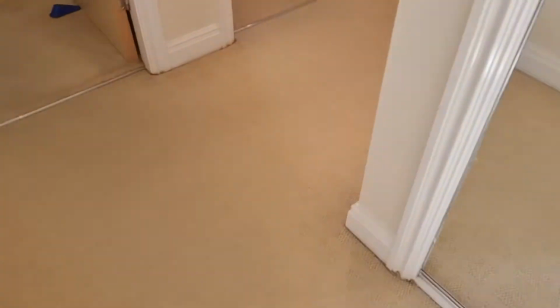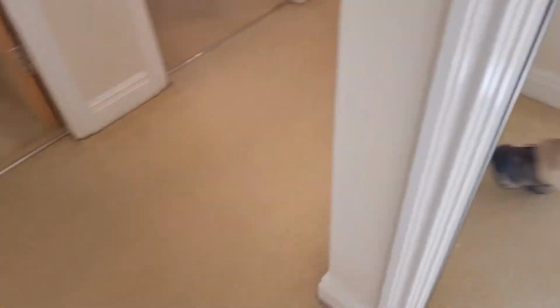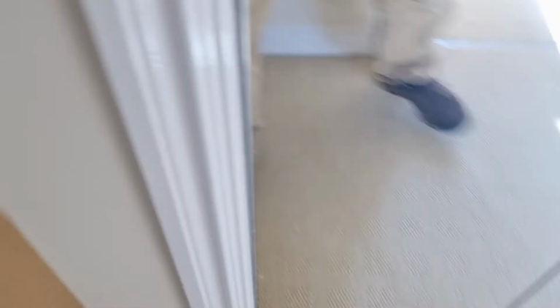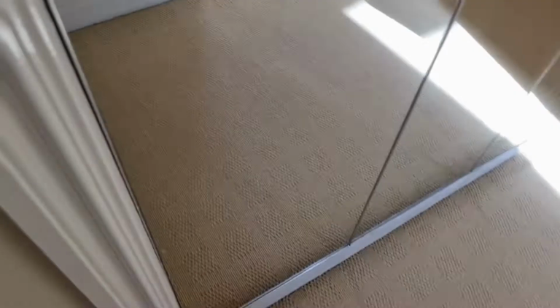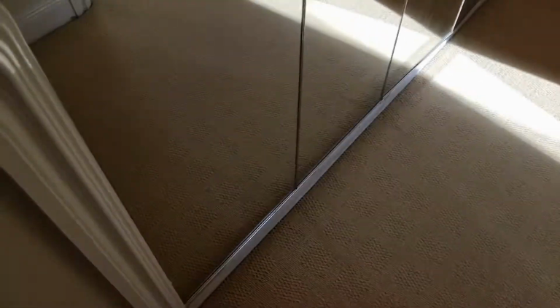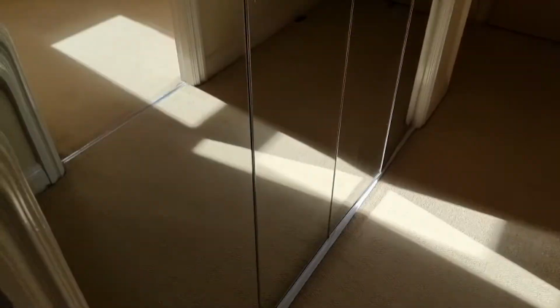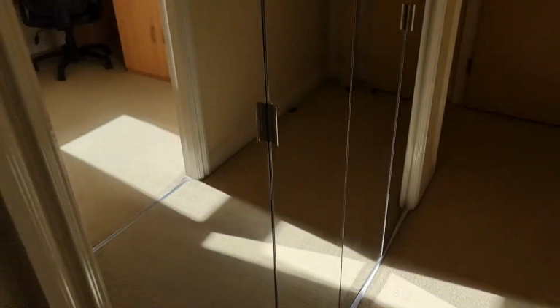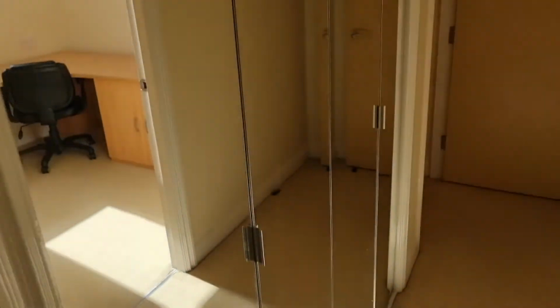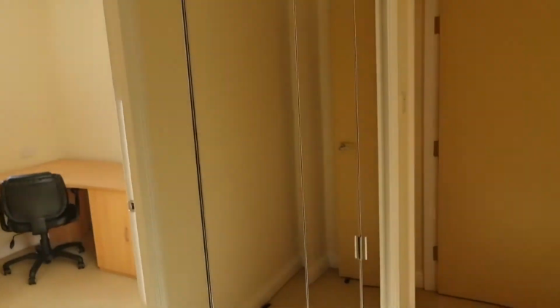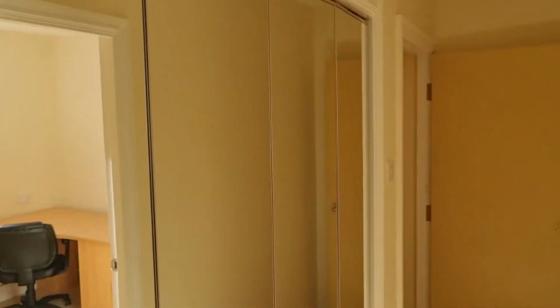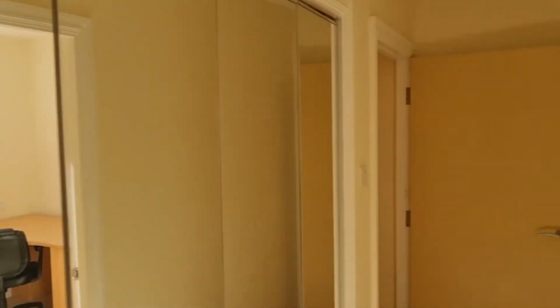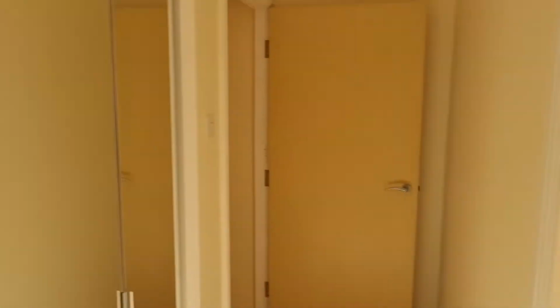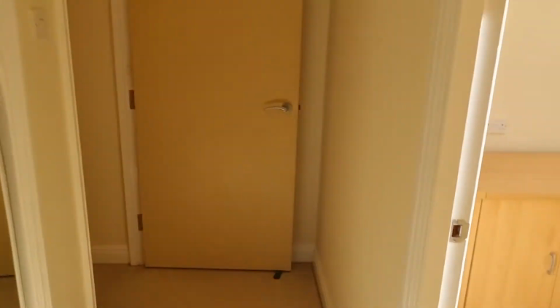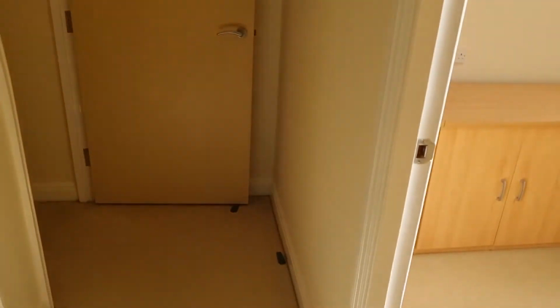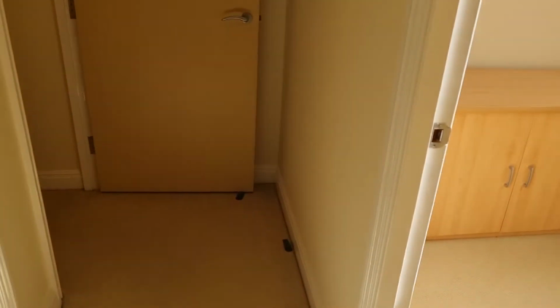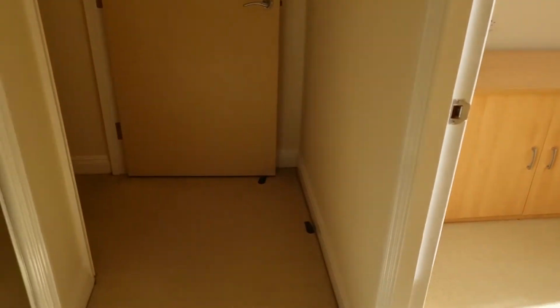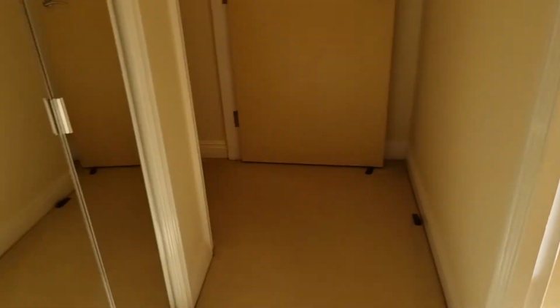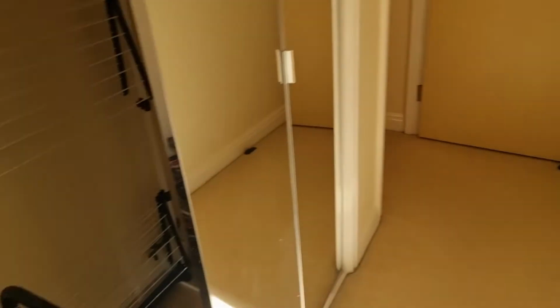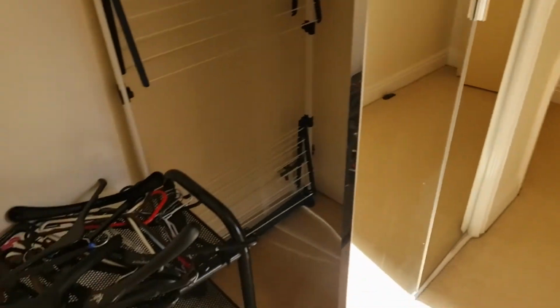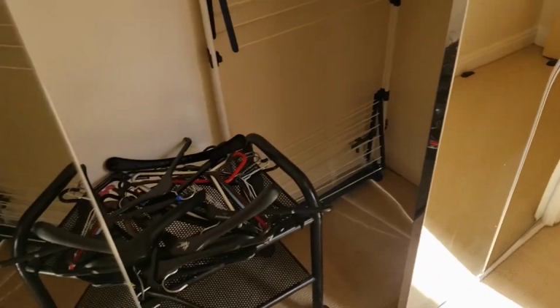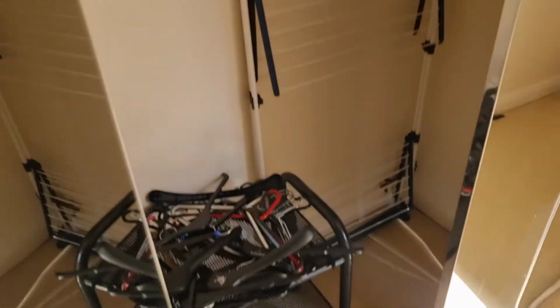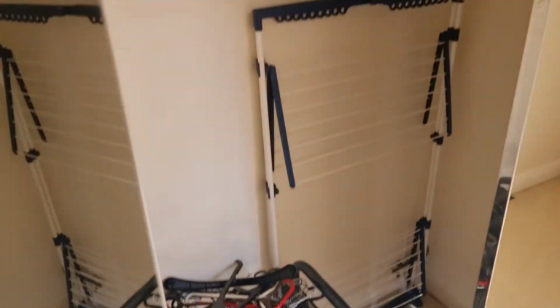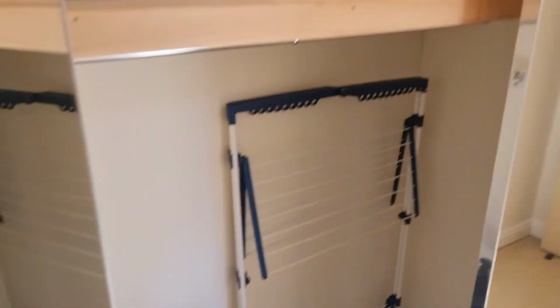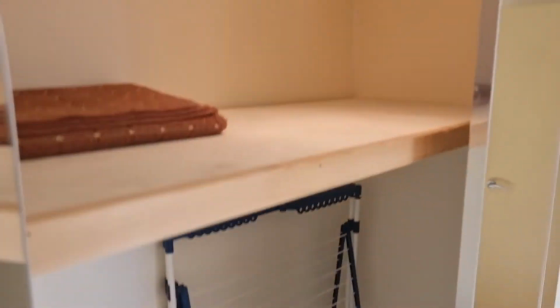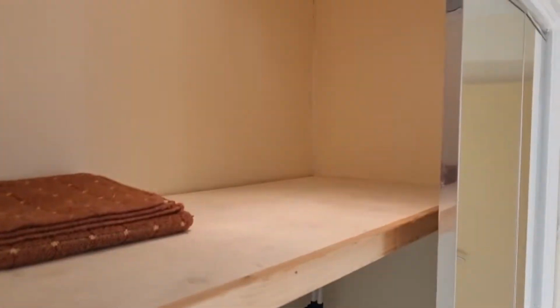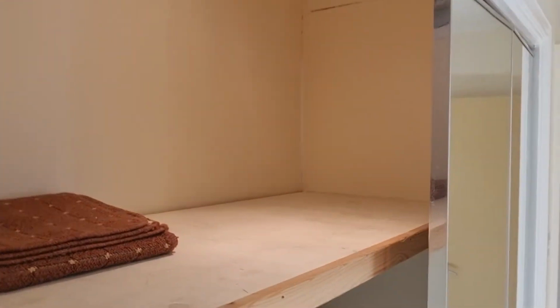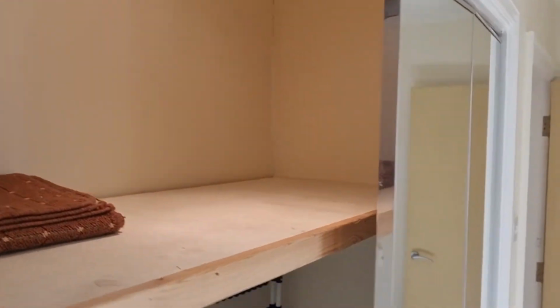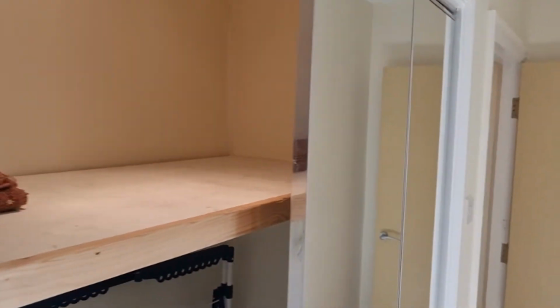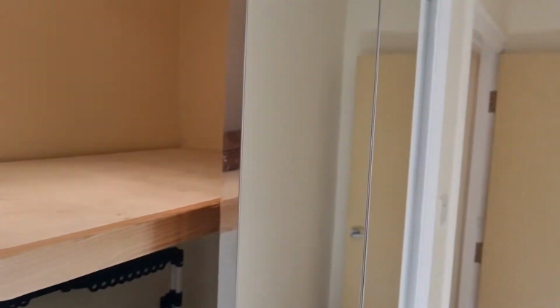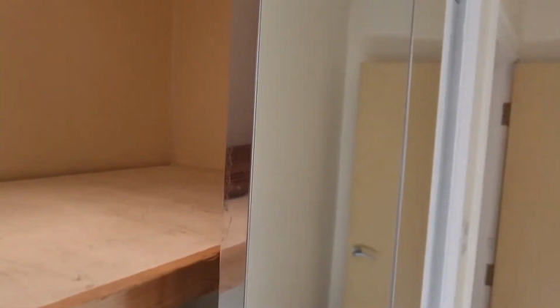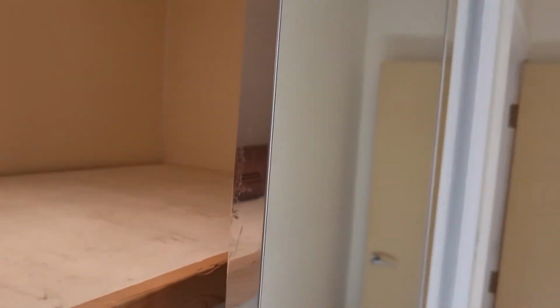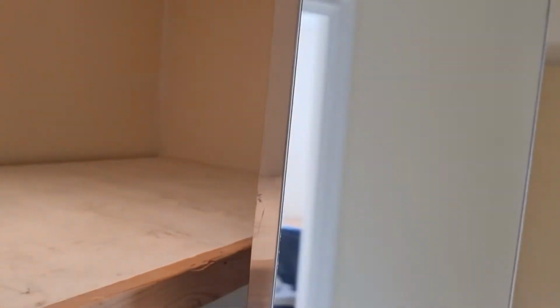Into the hallway we've got a large cupboard with mirrored doors — just a quick look in there to show you the size and space of that.